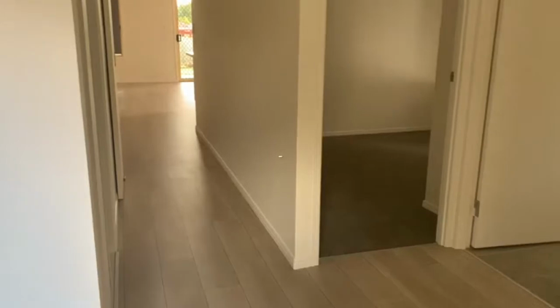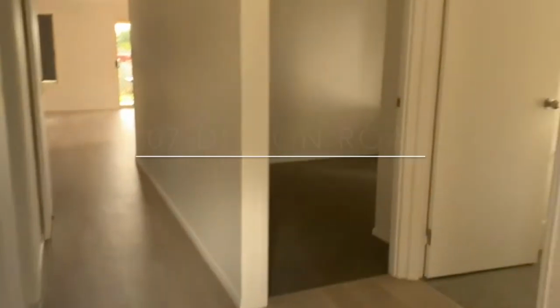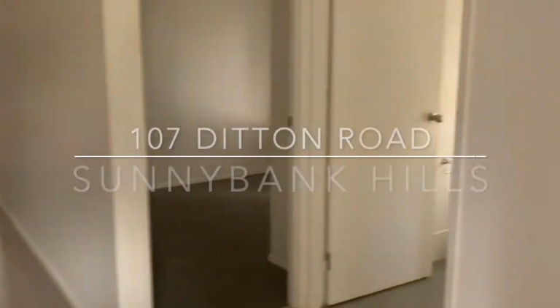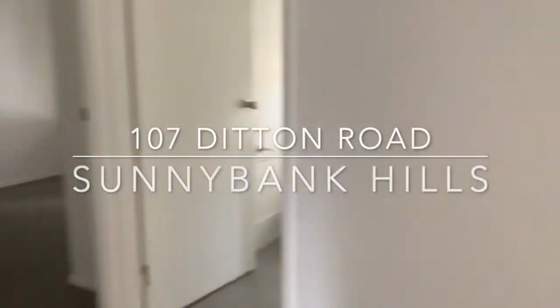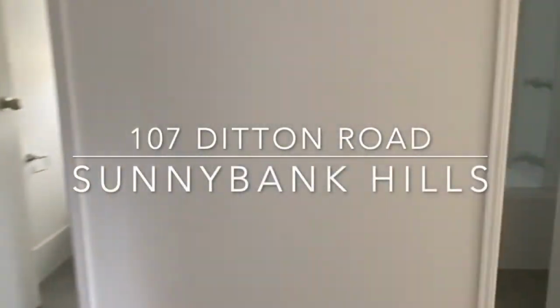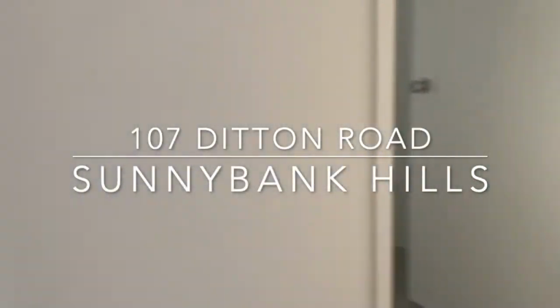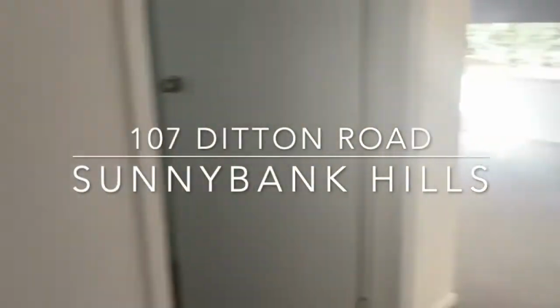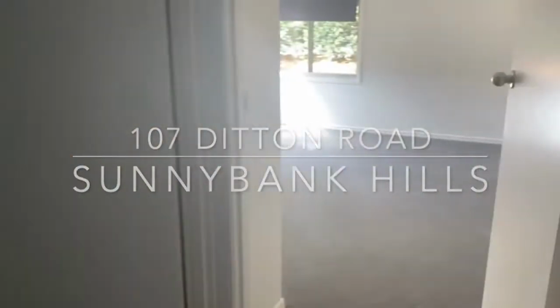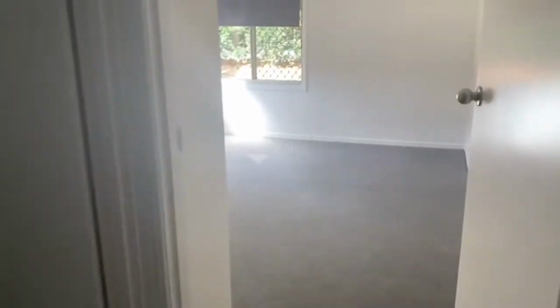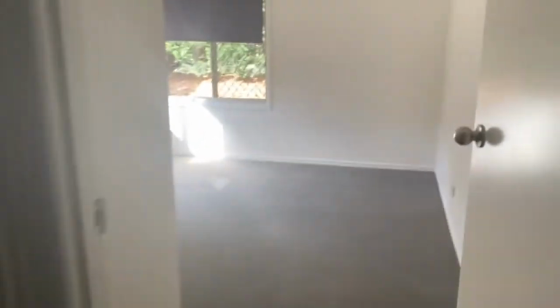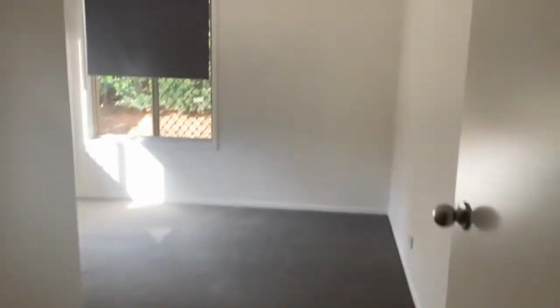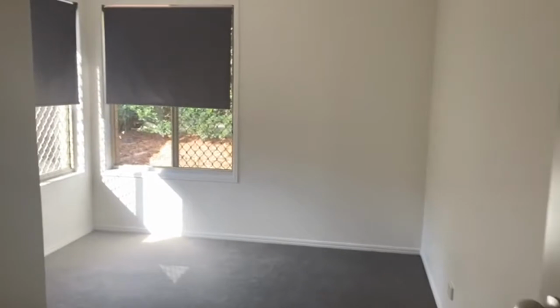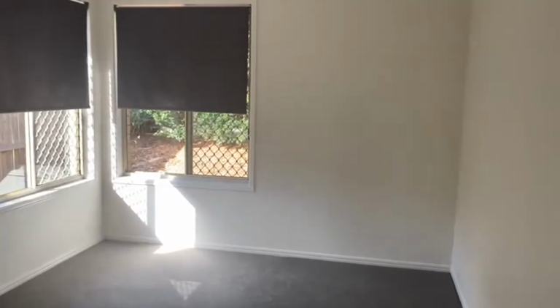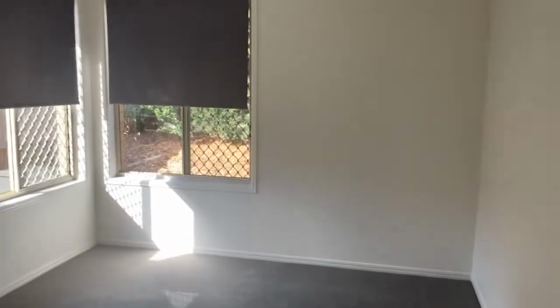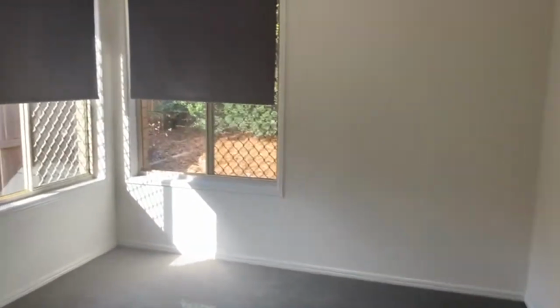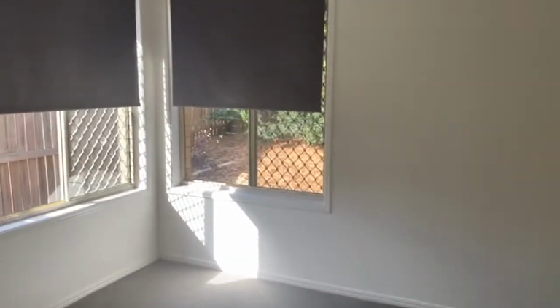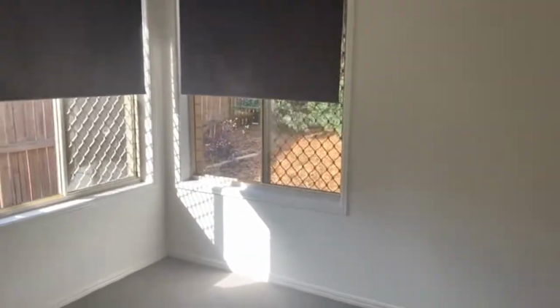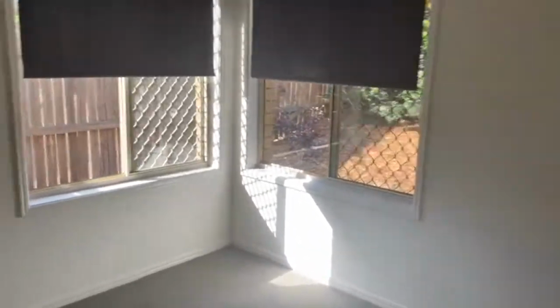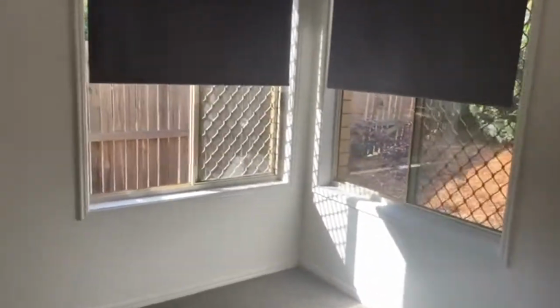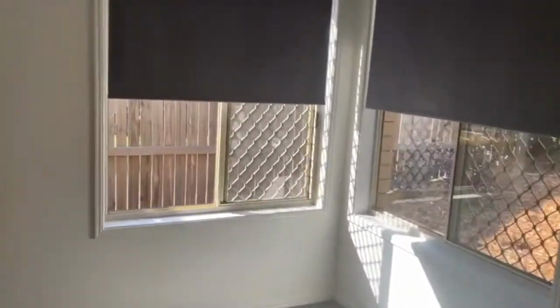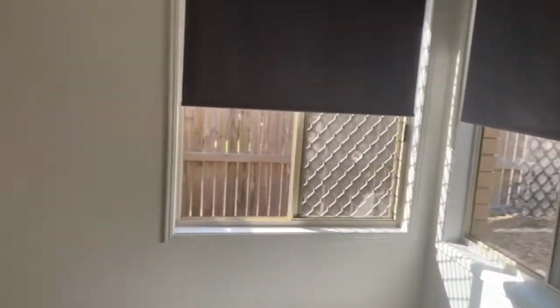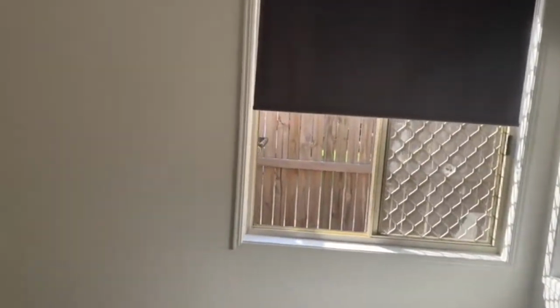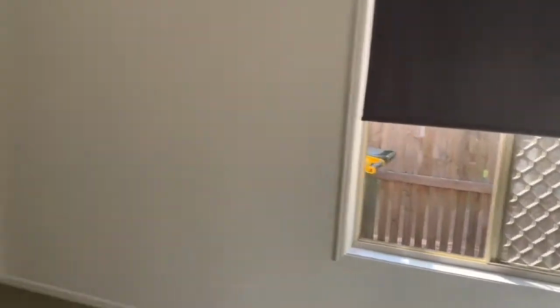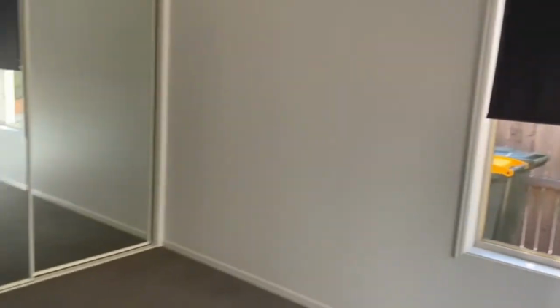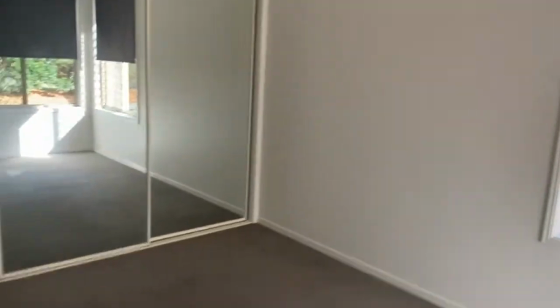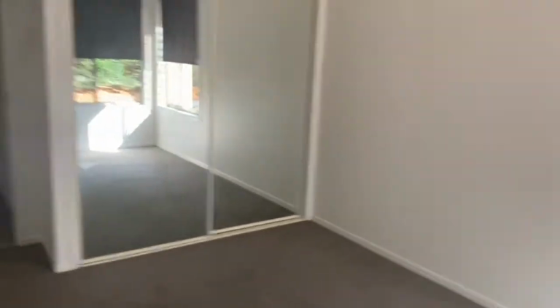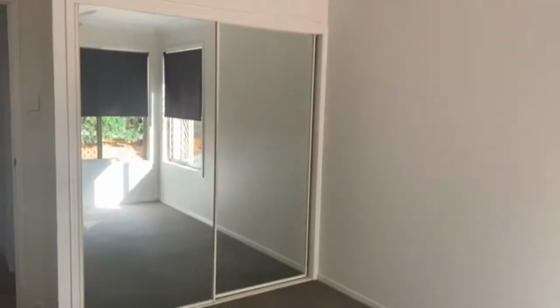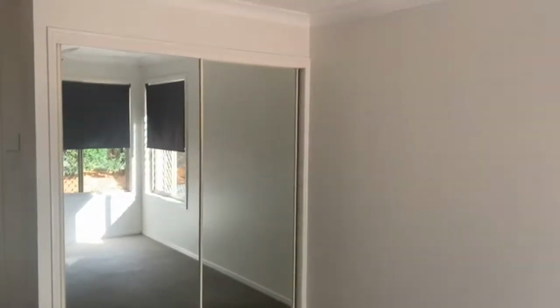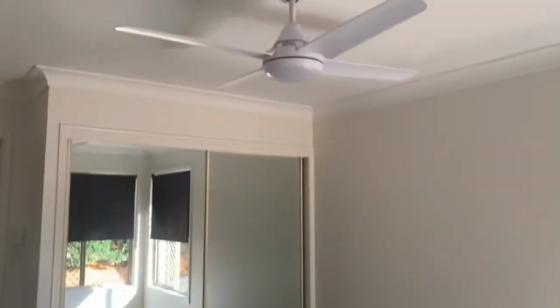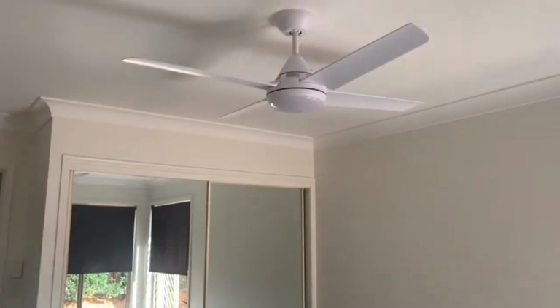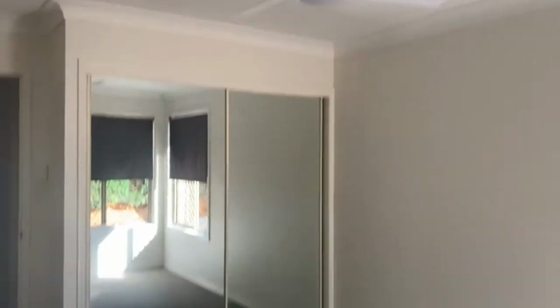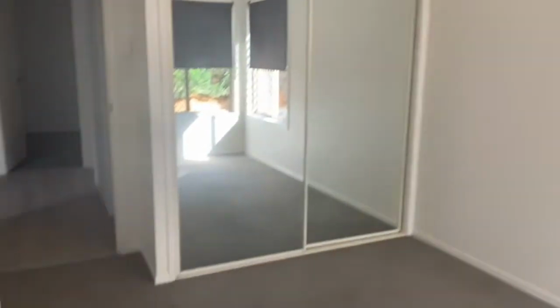Welcome to 107 Ditton Road, Sunnybank Hills. Today we're featuring a three bedroom family home. Starting off in bedroom one, this is a good size room. It has a double built-in robe with mirrored doors and a ceiling fan.